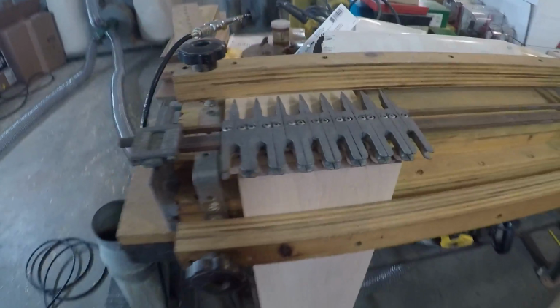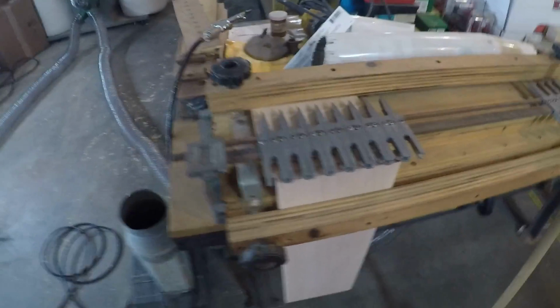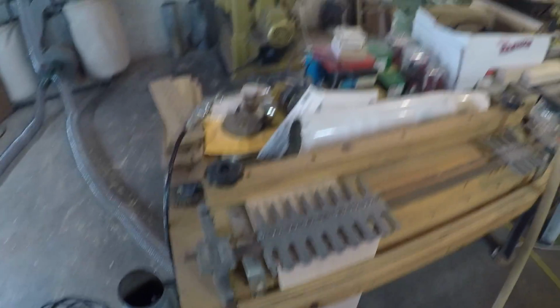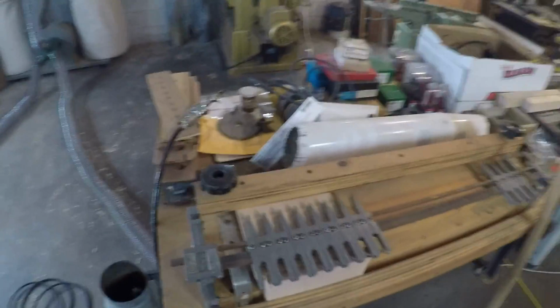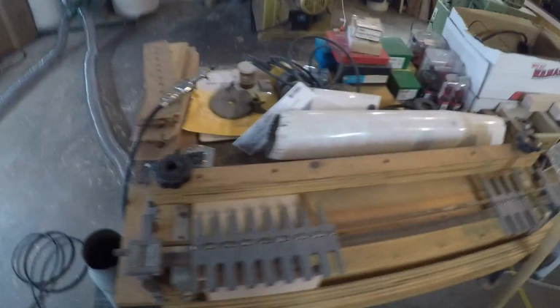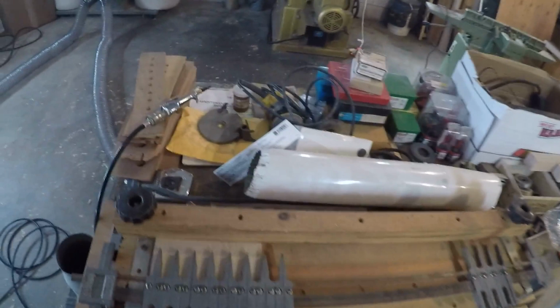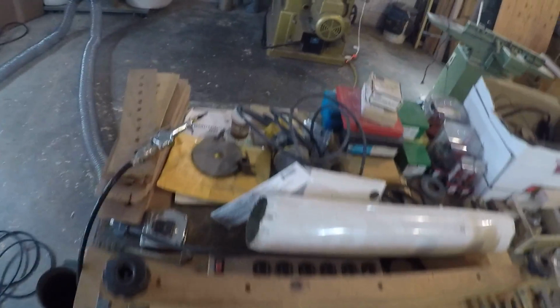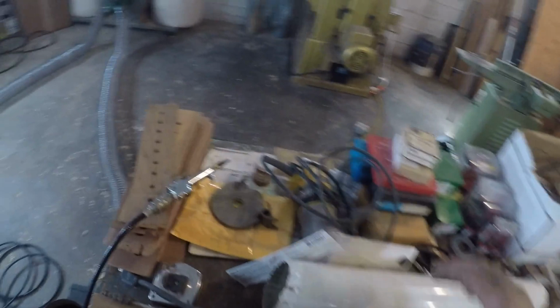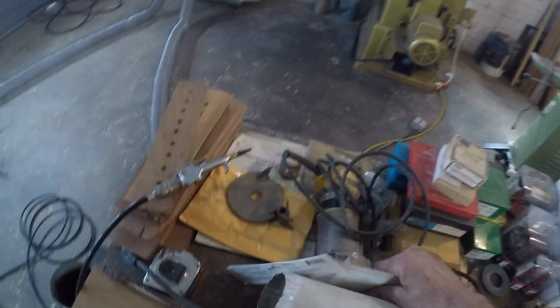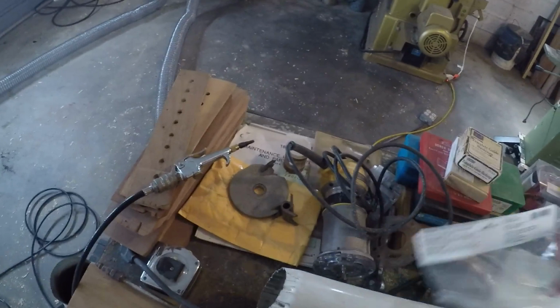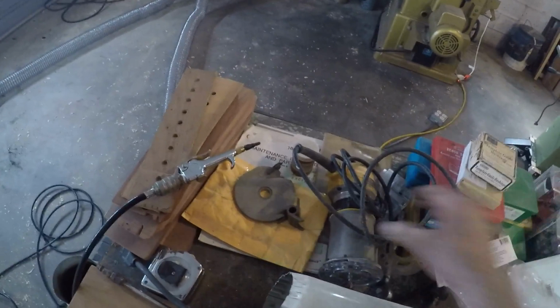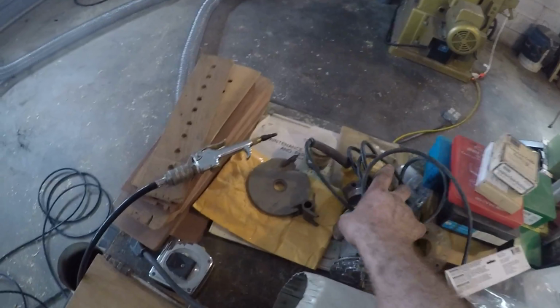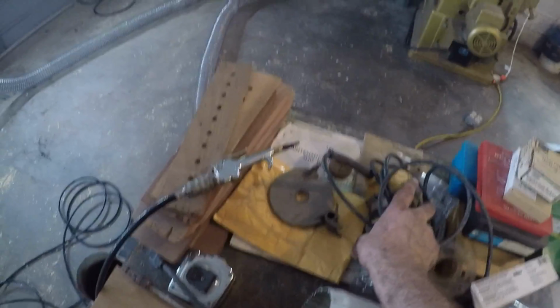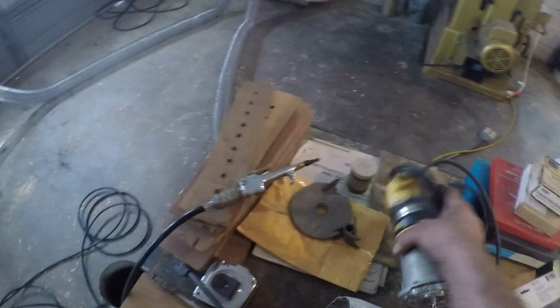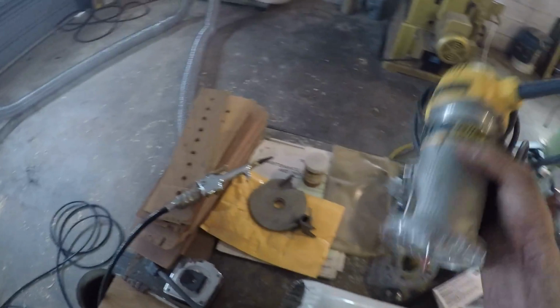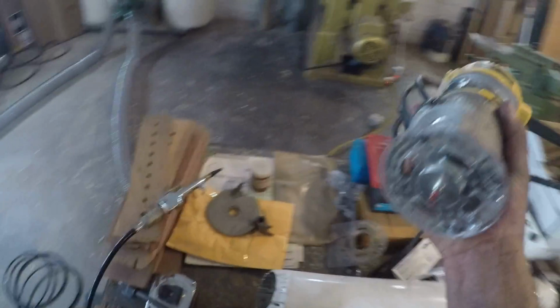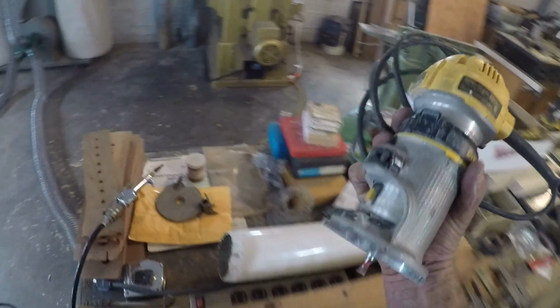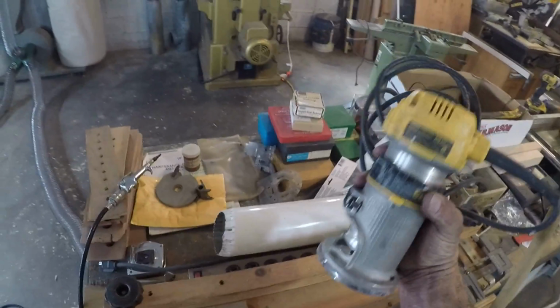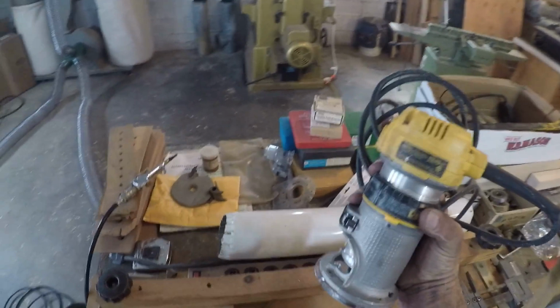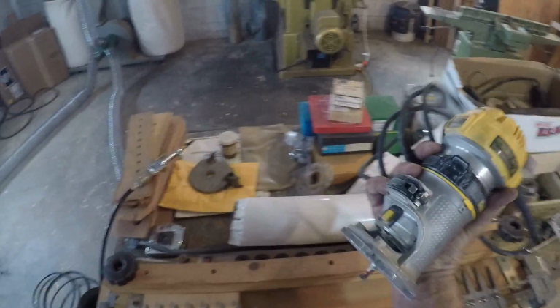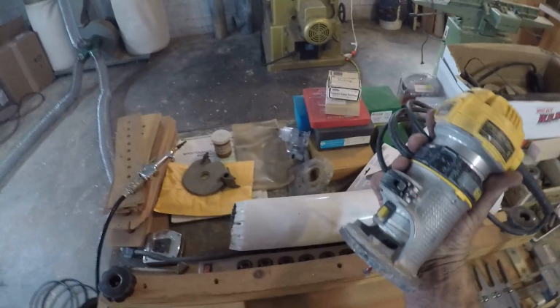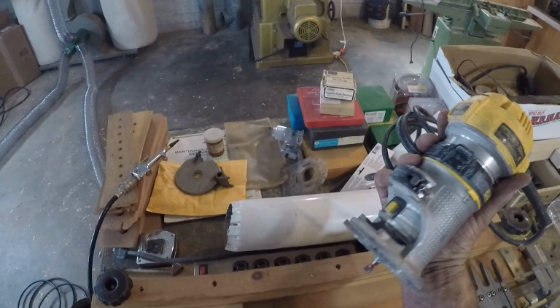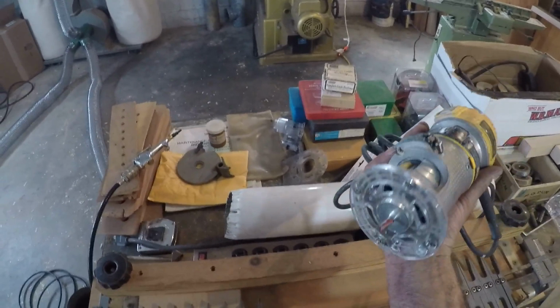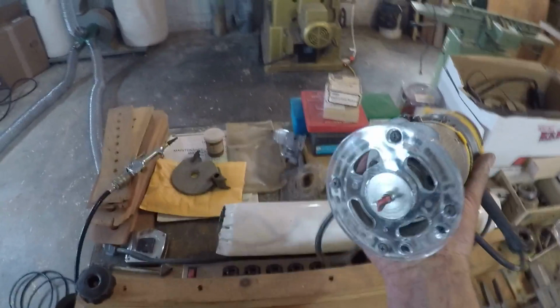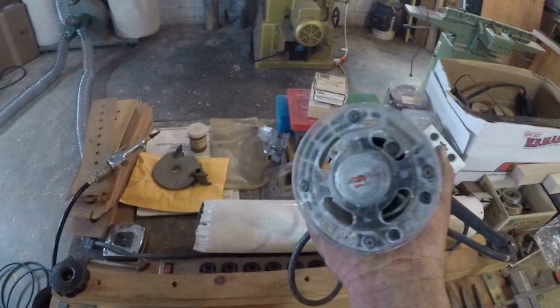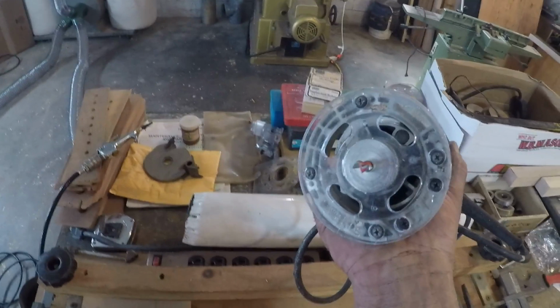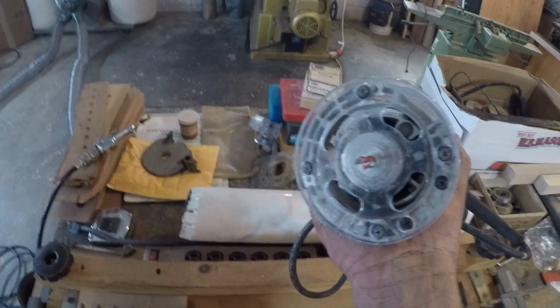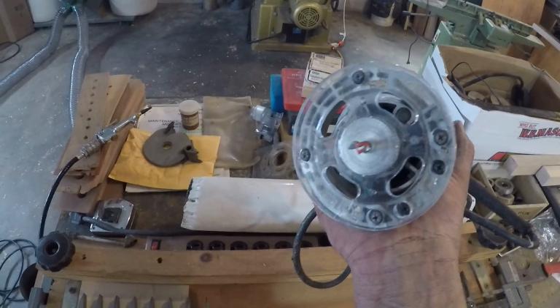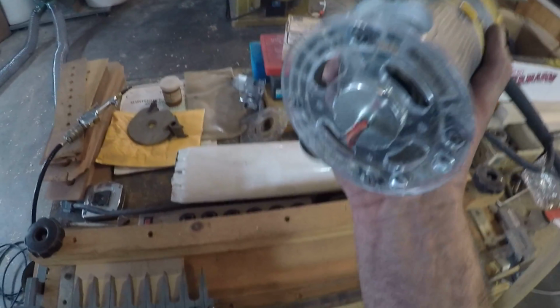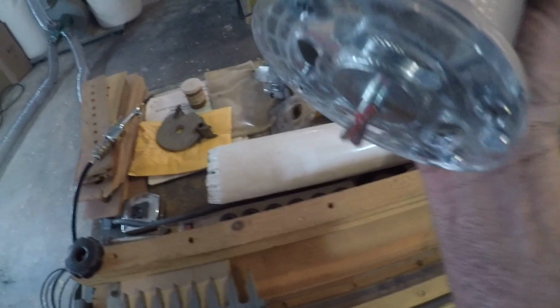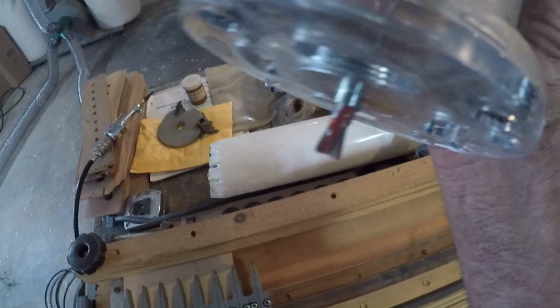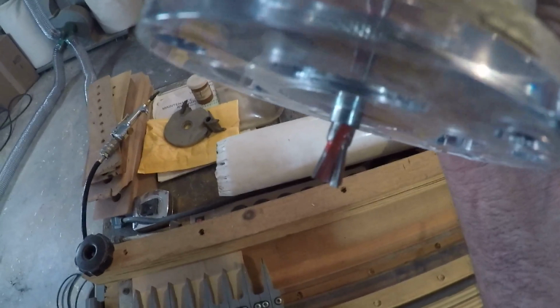But what we got in the mail is the base plate for the Dewalt compact router that accepts the bushing and the dovetail bit.